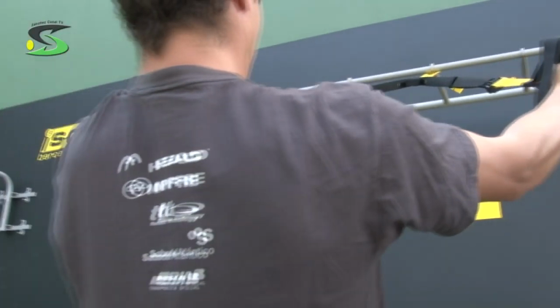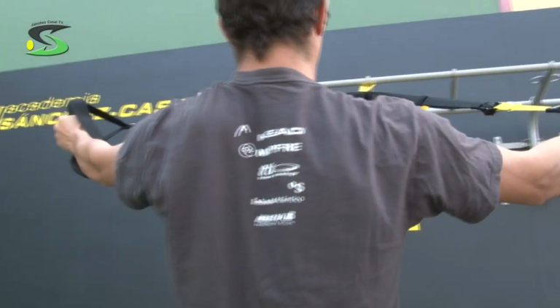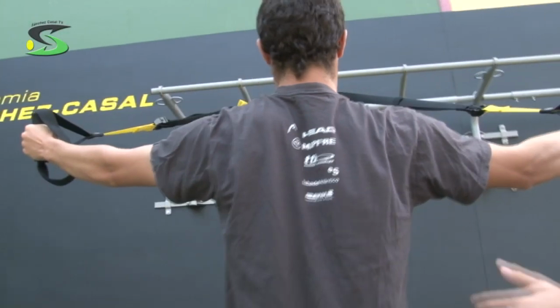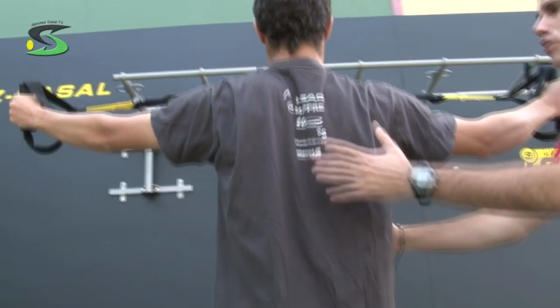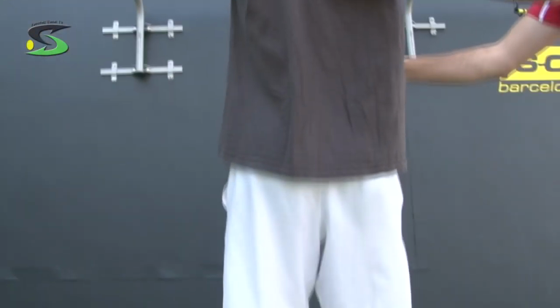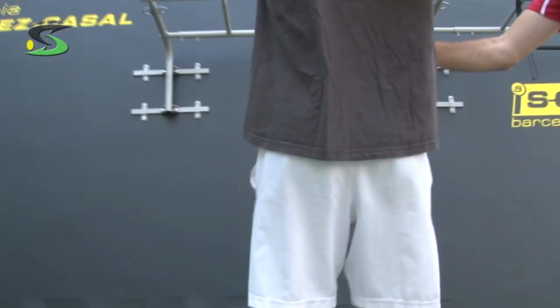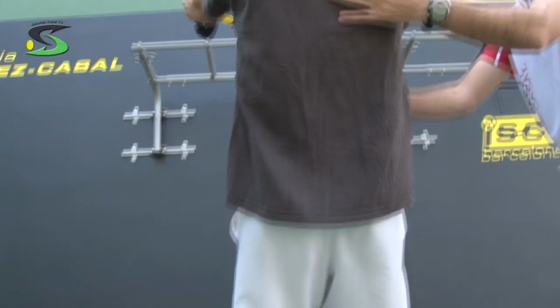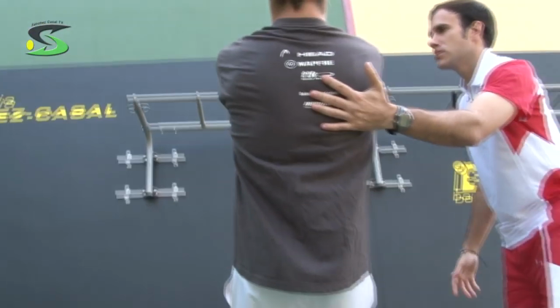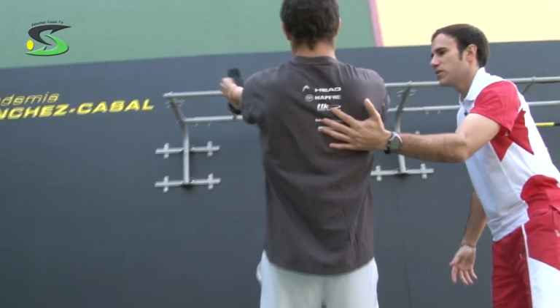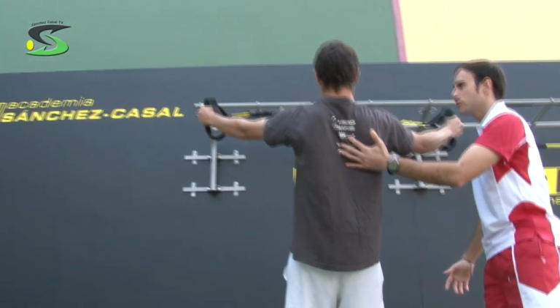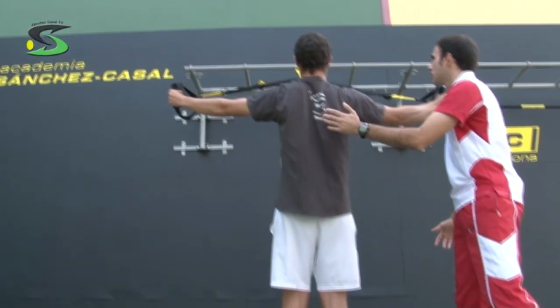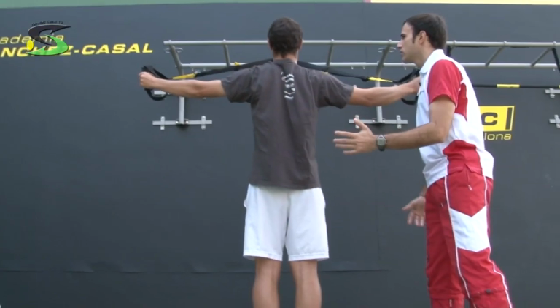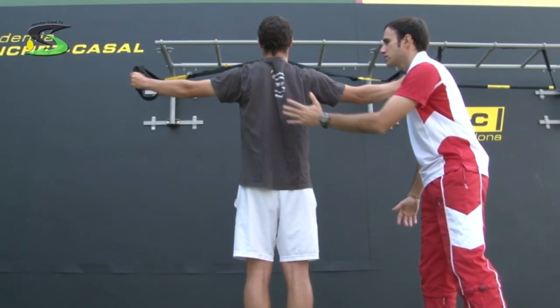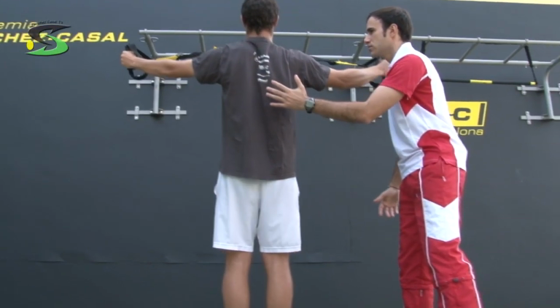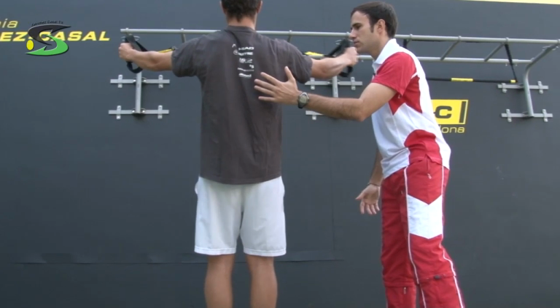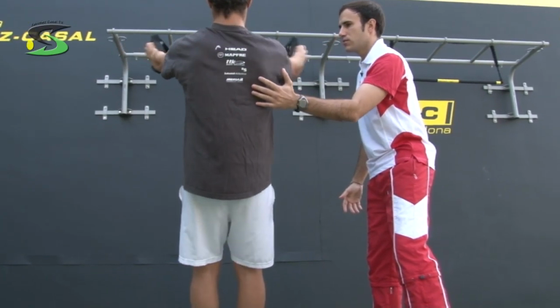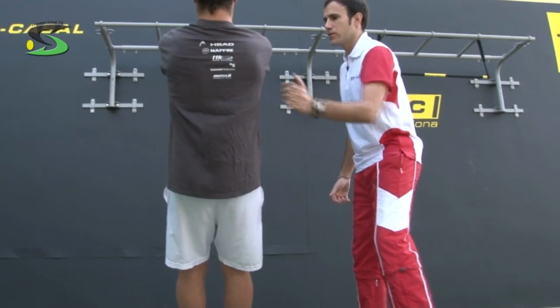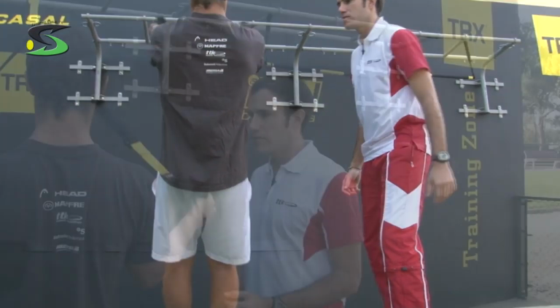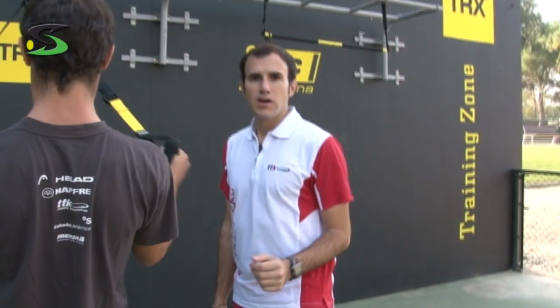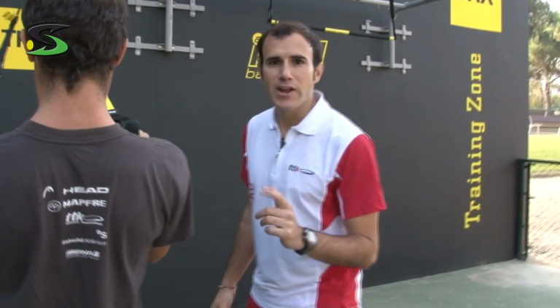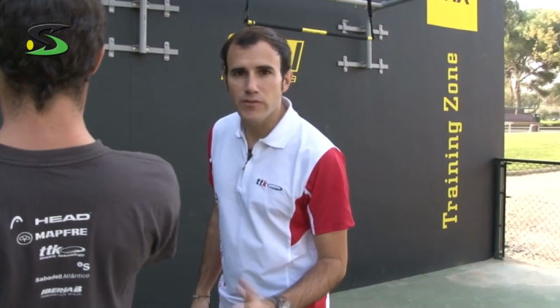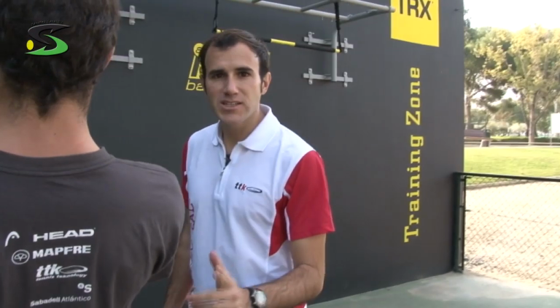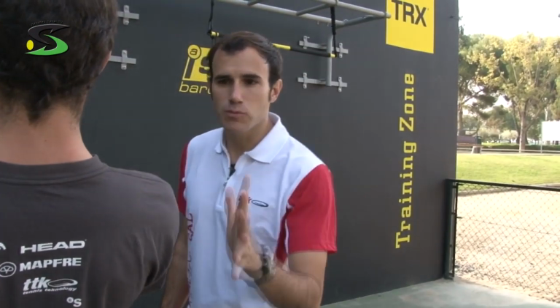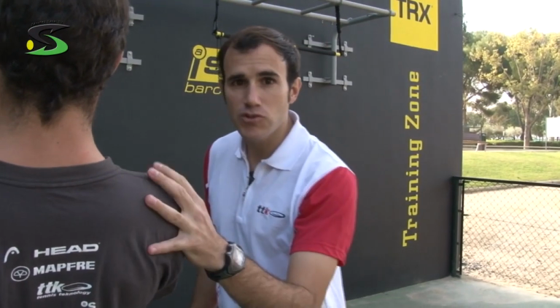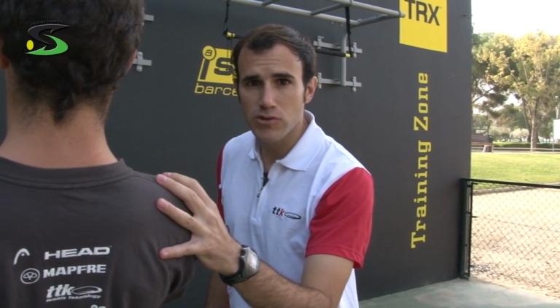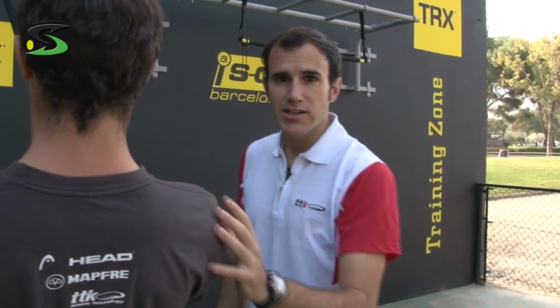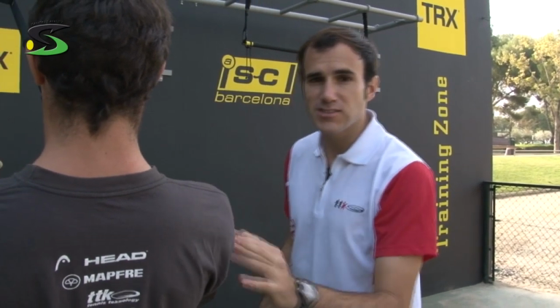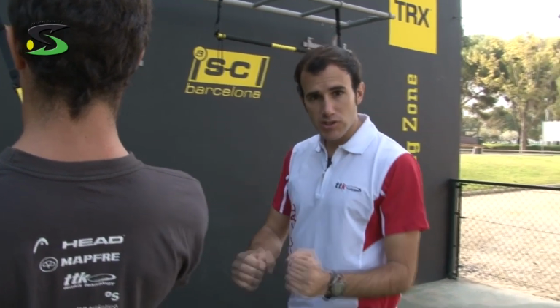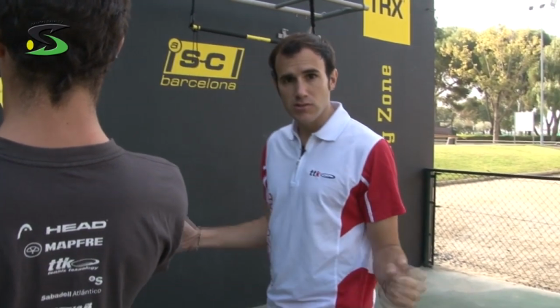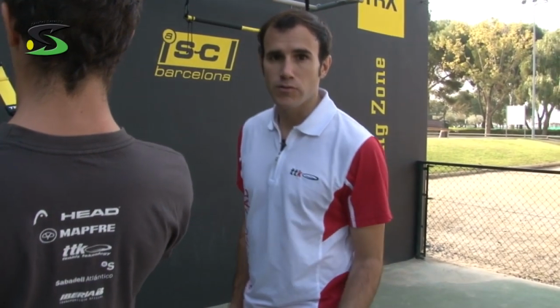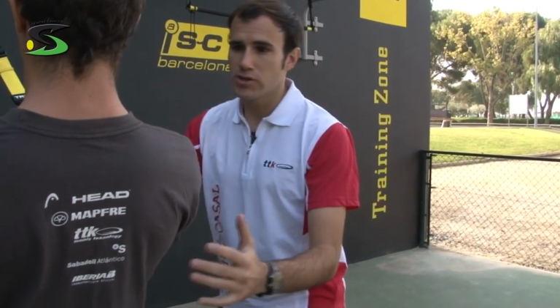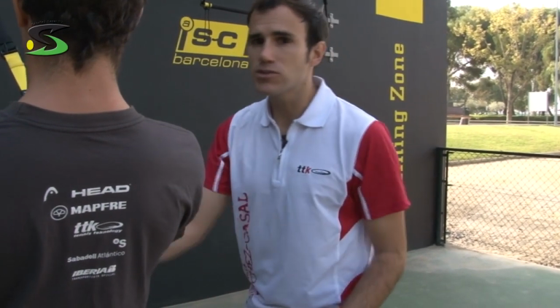Keep doing. Try to open your arms more, make tension on the TRX. Perfect! Another one of the important exercises to prevent injuries from the shoulder is the external rotation for the shoulder. Let's go!